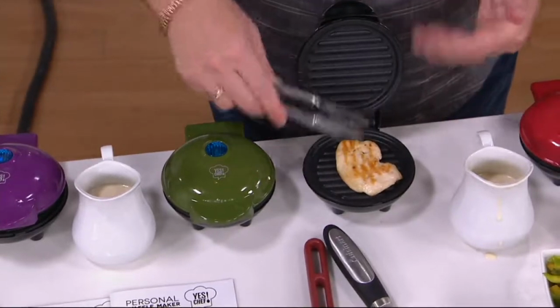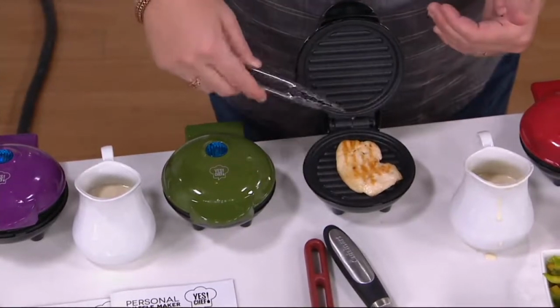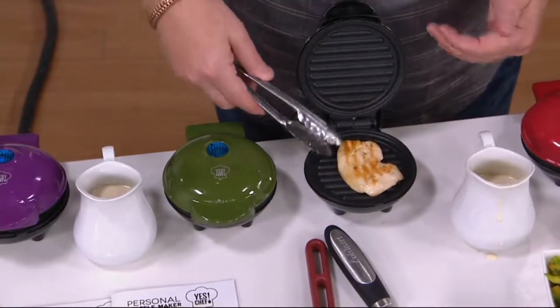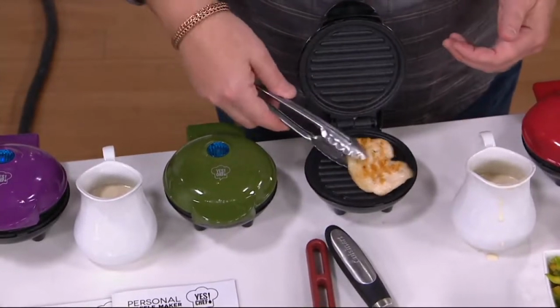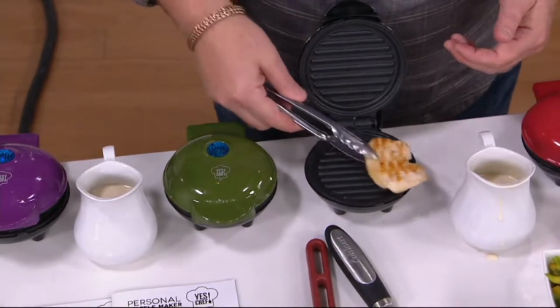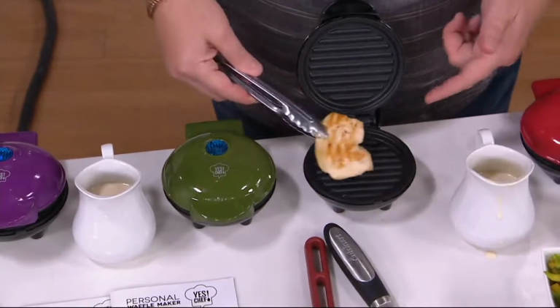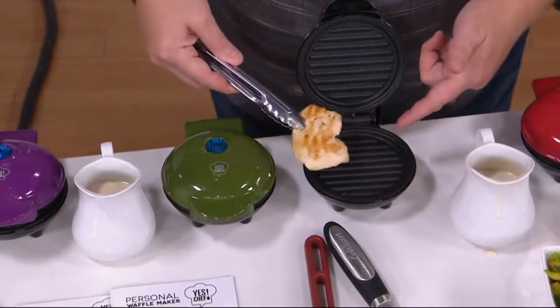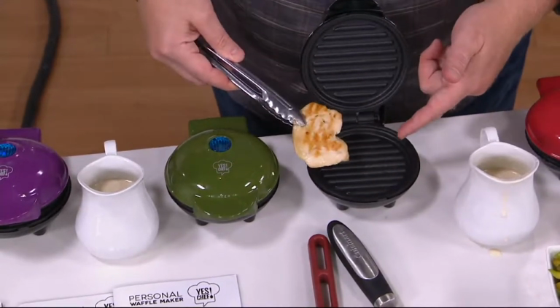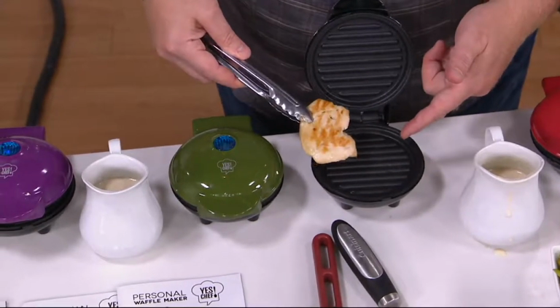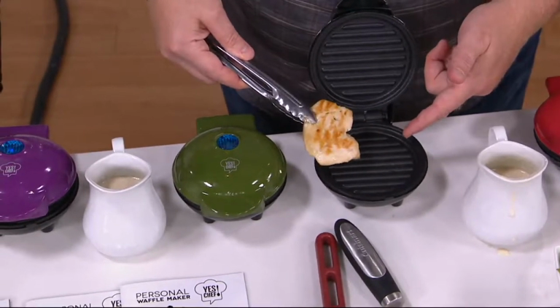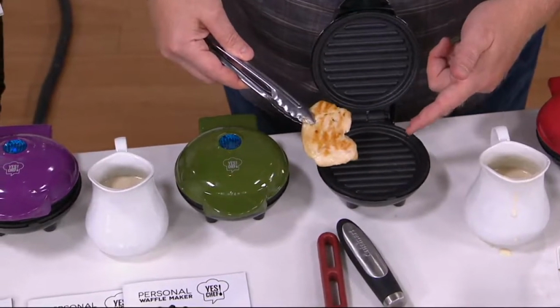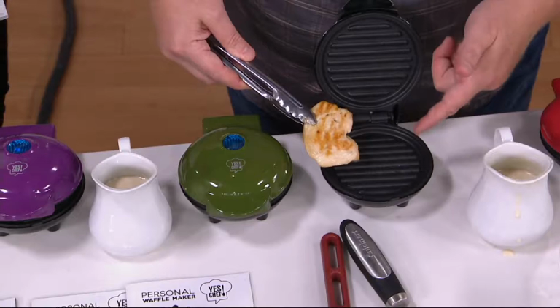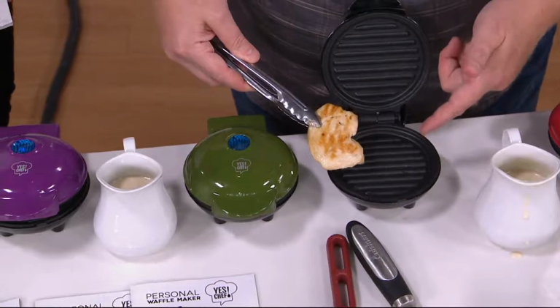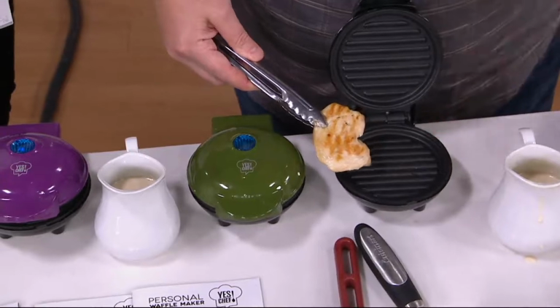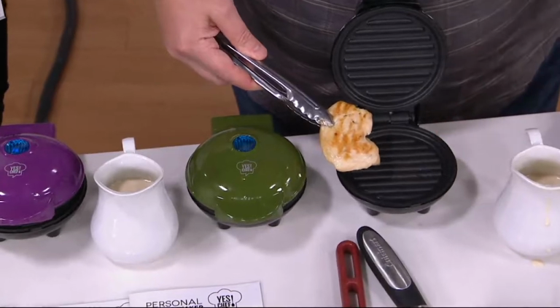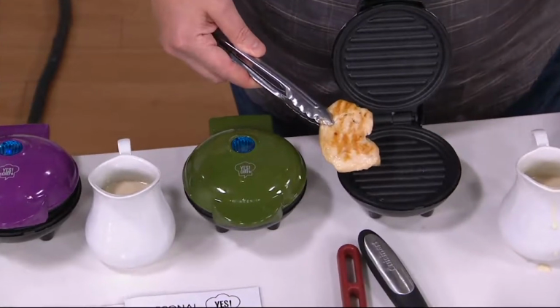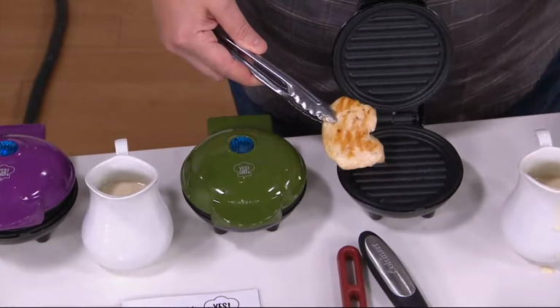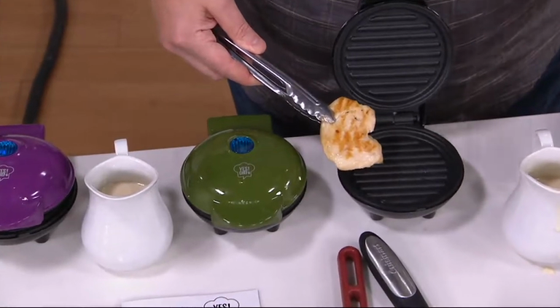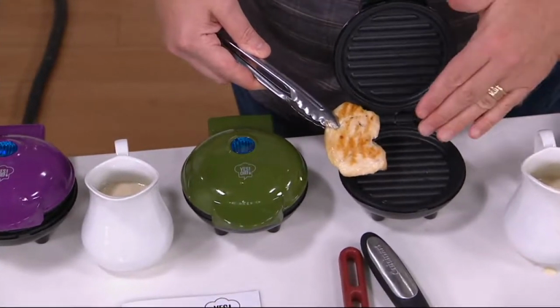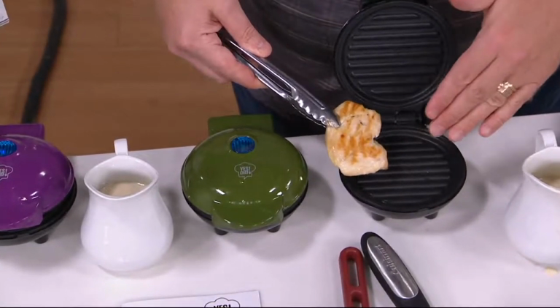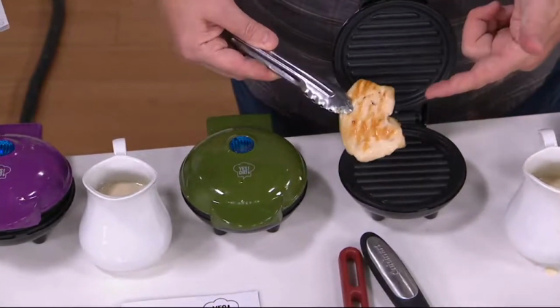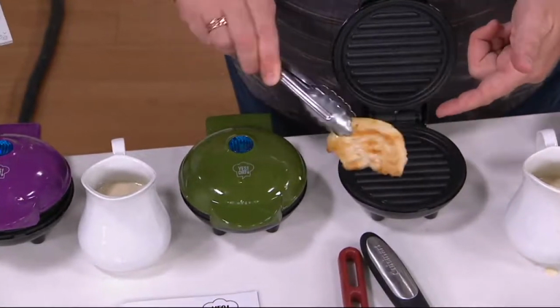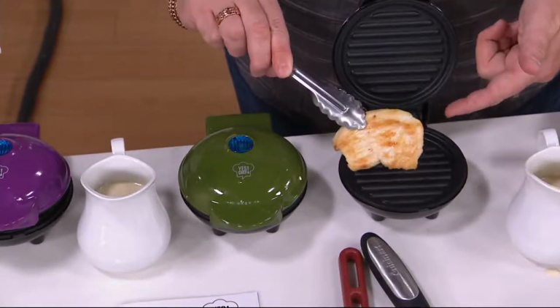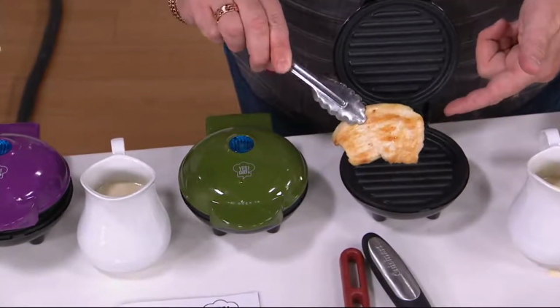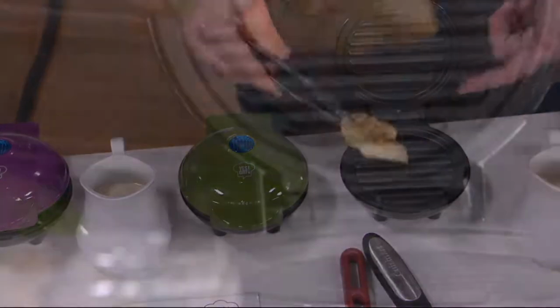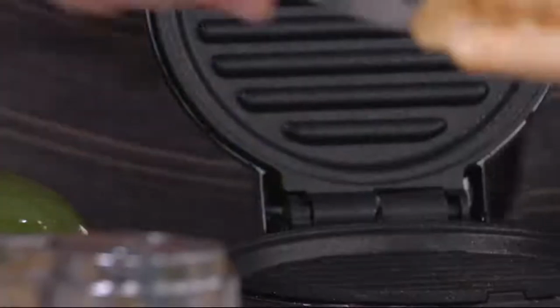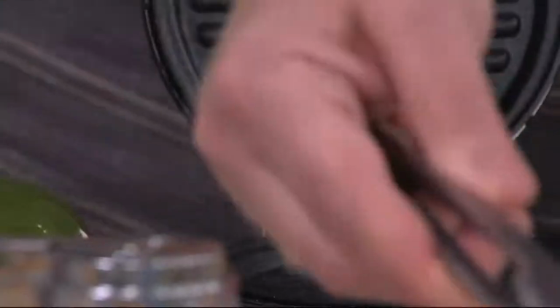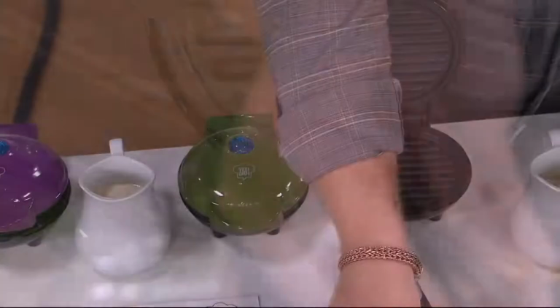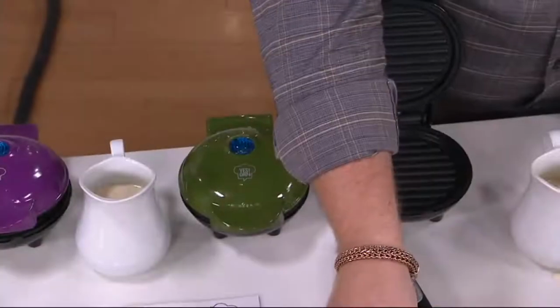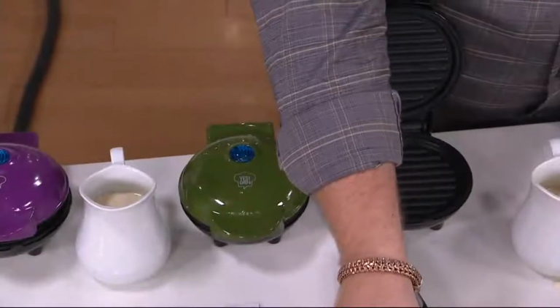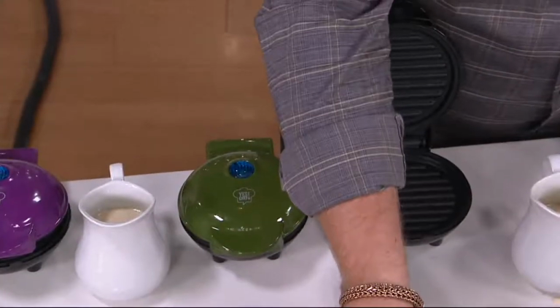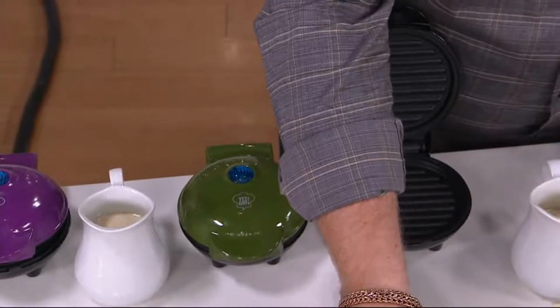Here's the little grill part. We saw the griddle, the waffle, and now the grill. You're going to get those grill marks on there if you're doing a little lunch.